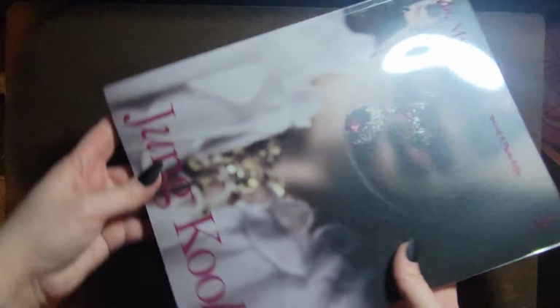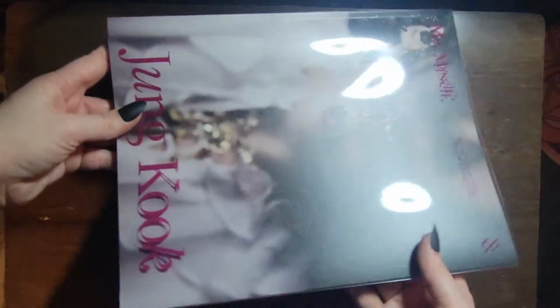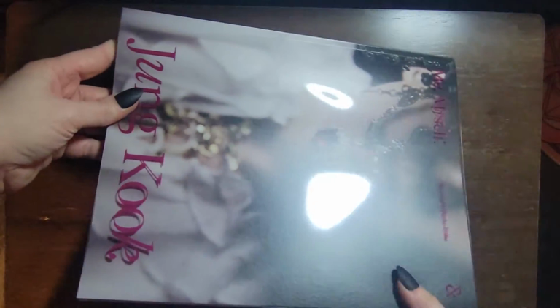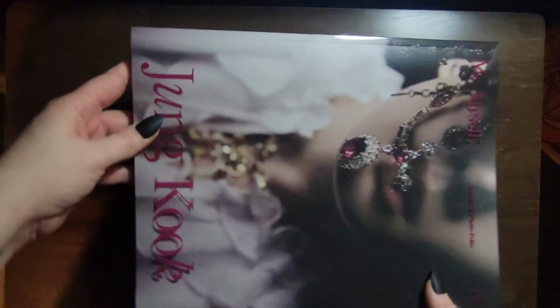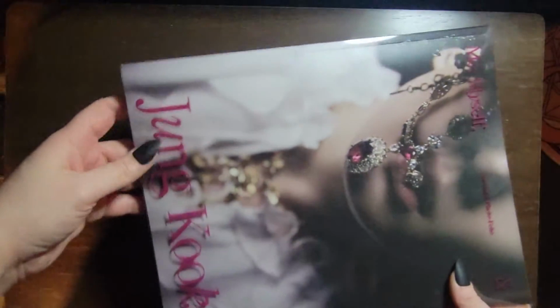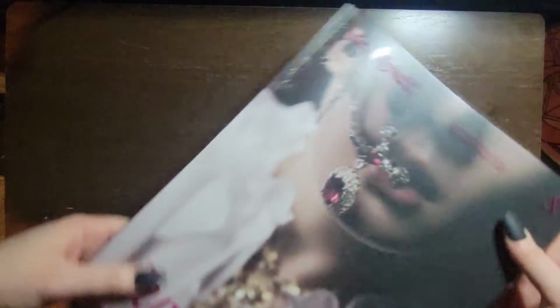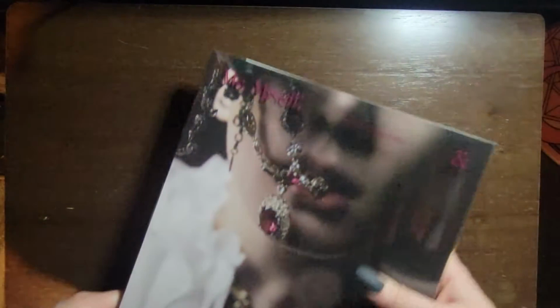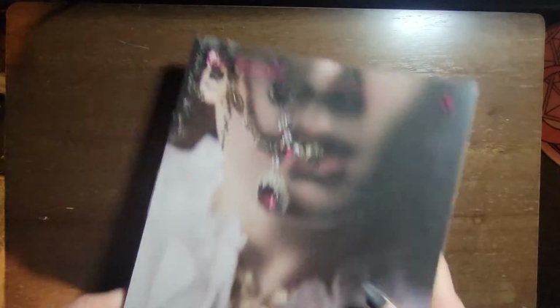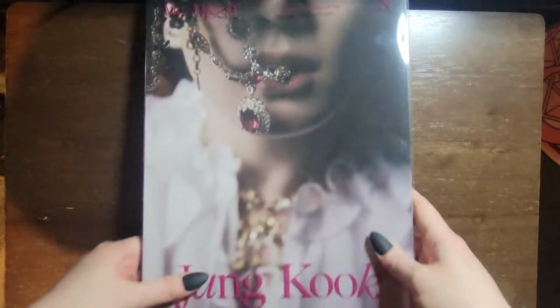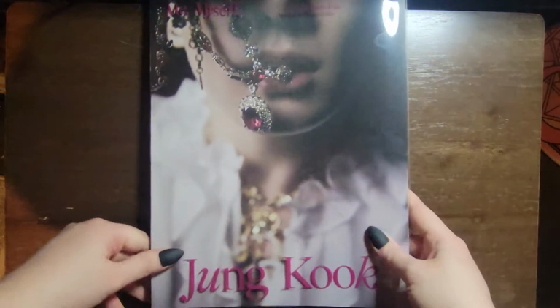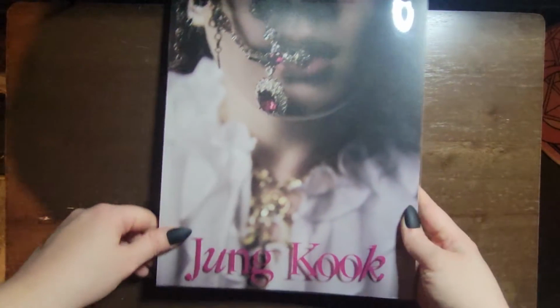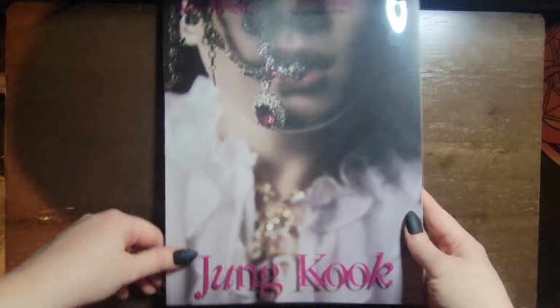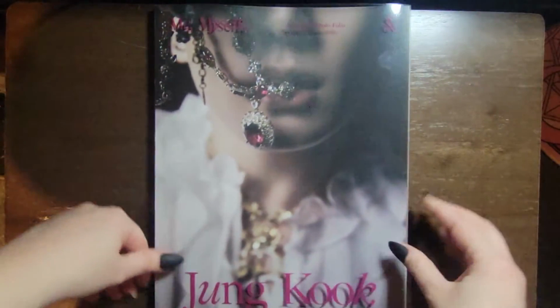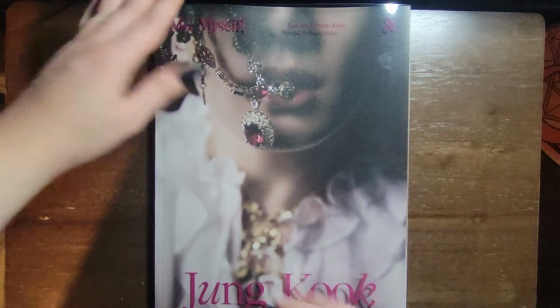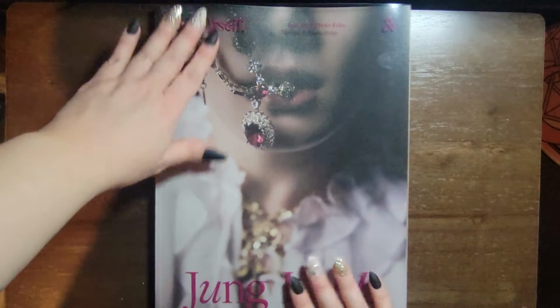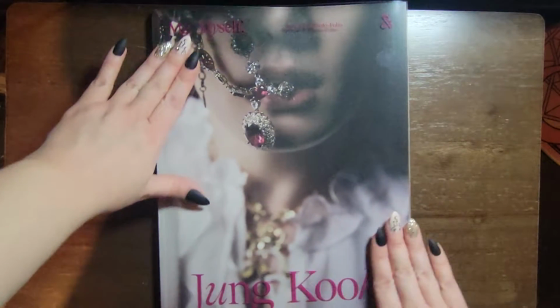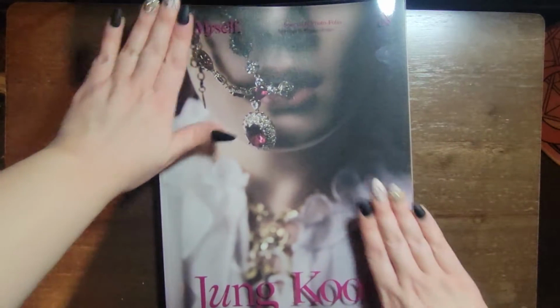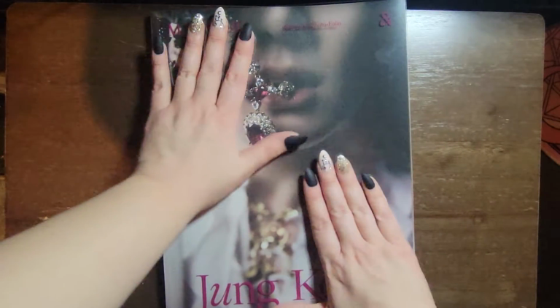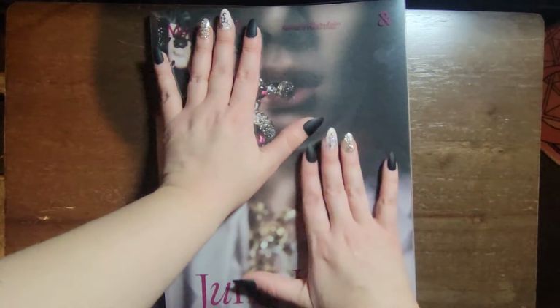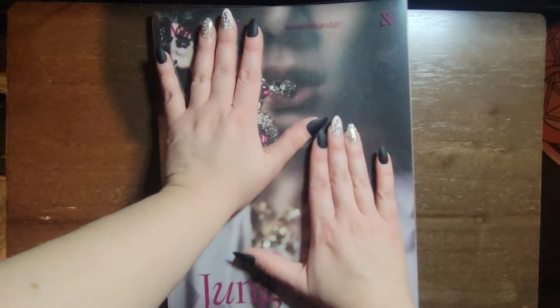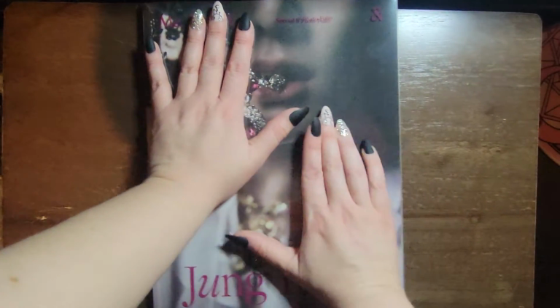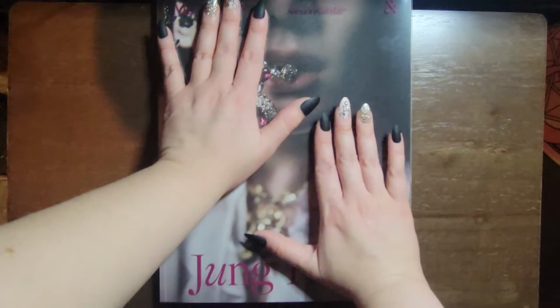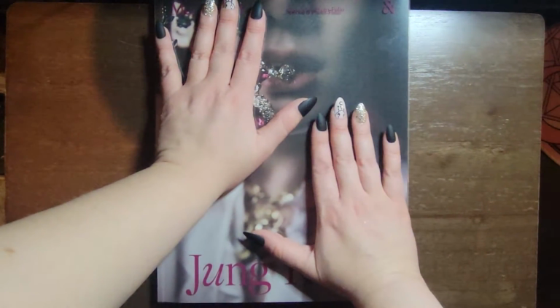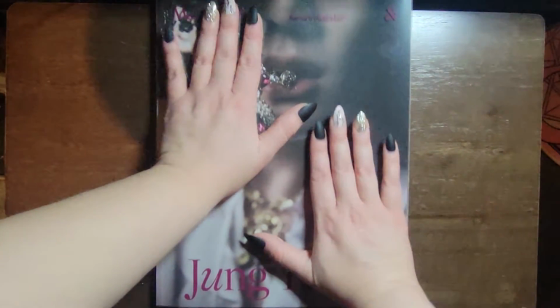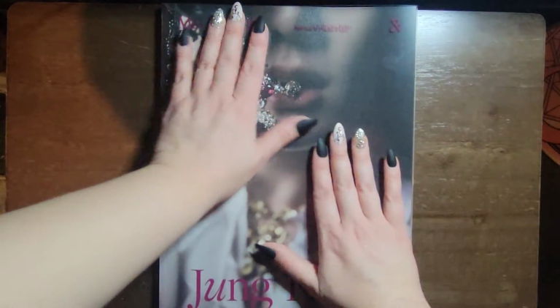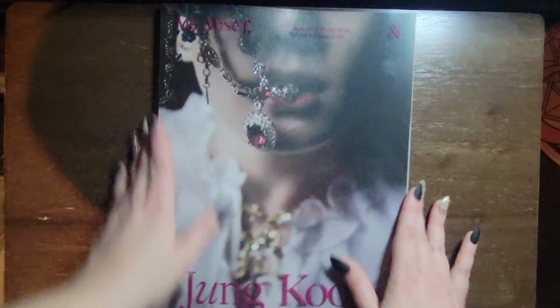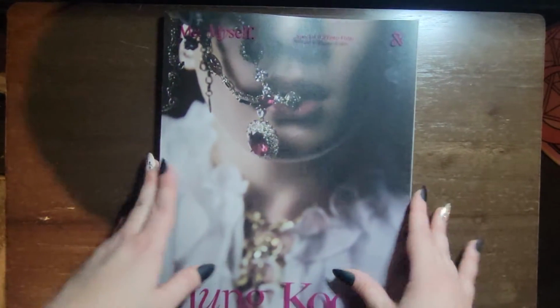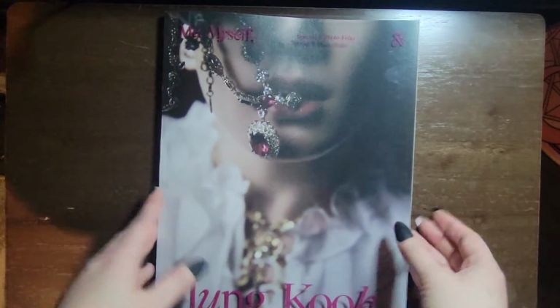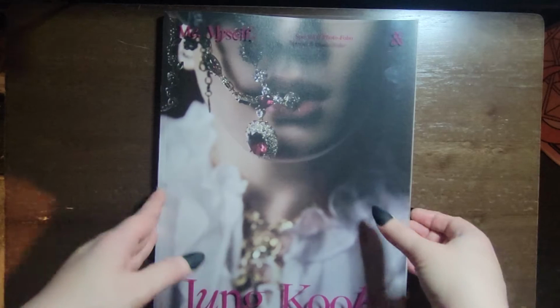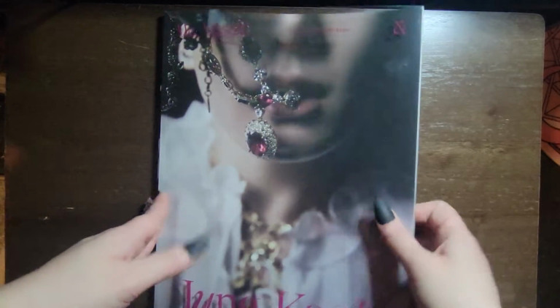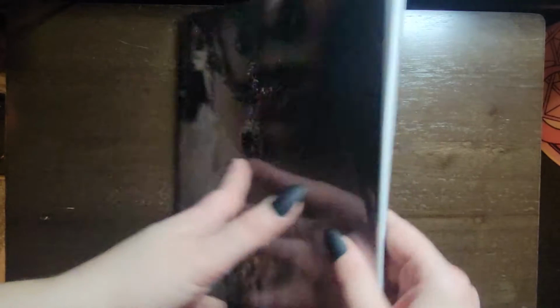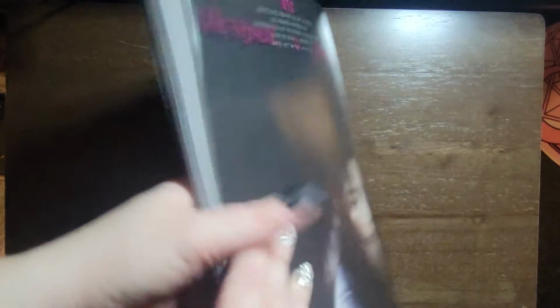I'm trying very hard to get everything into frame, but it's enormous. Like, these are my hands, and they don't... I kind of have small hands, but still.